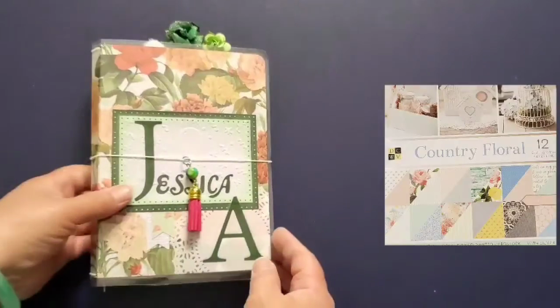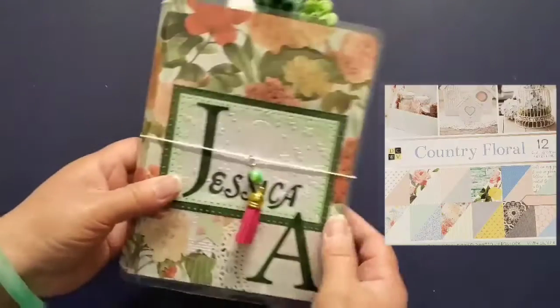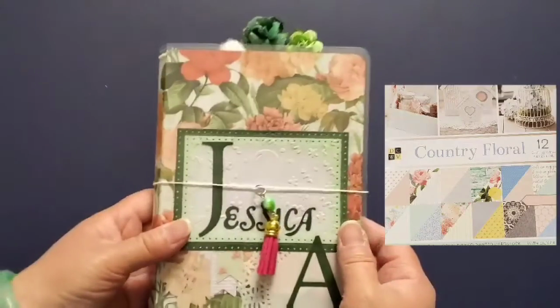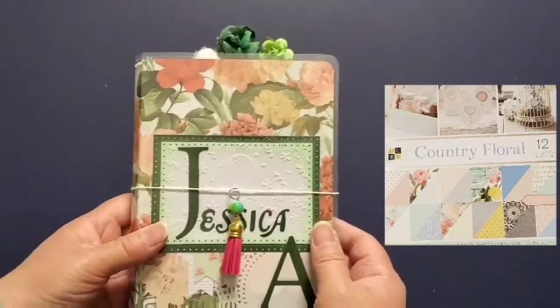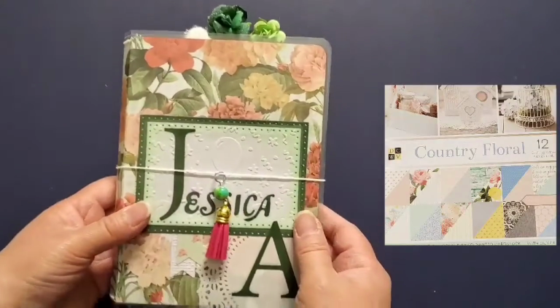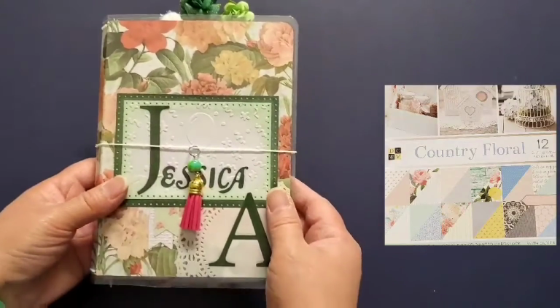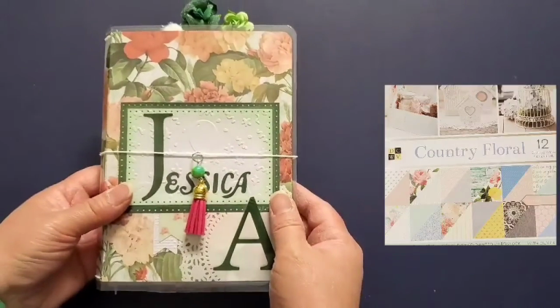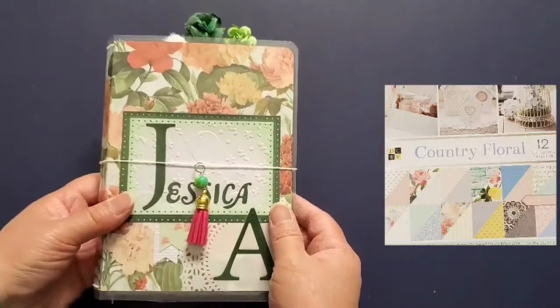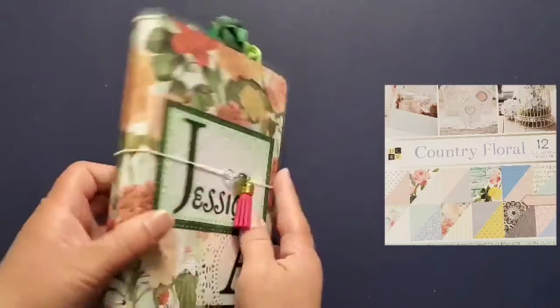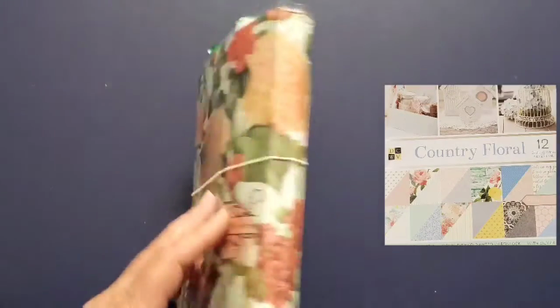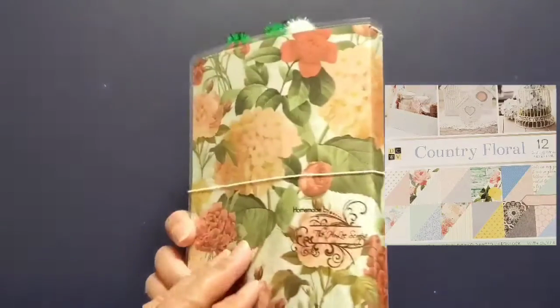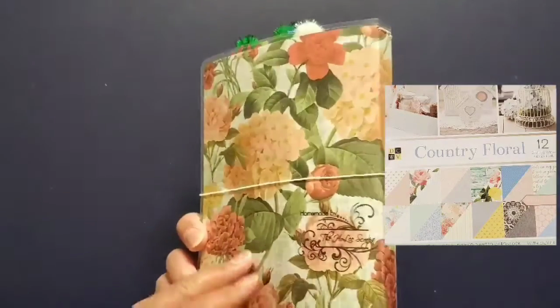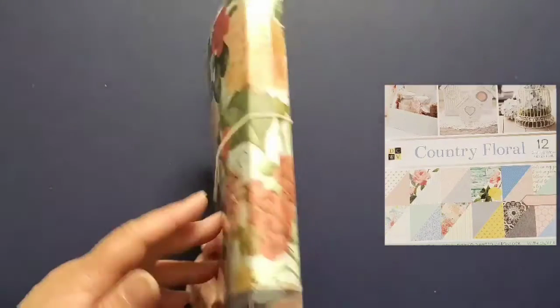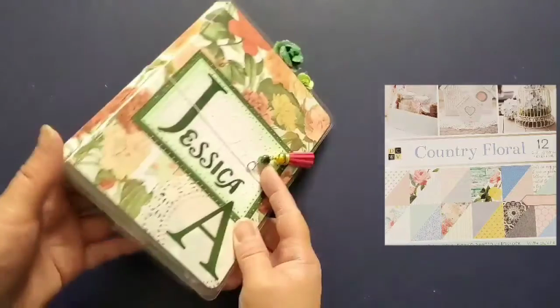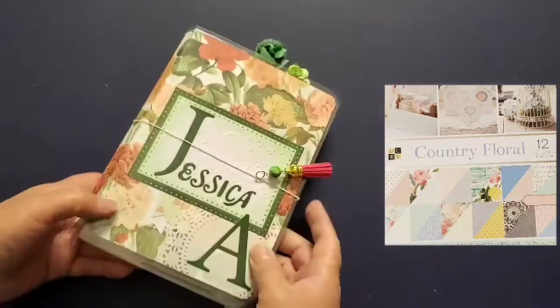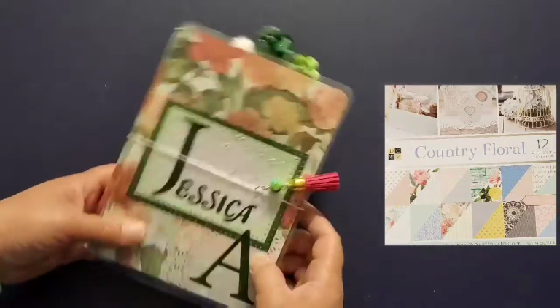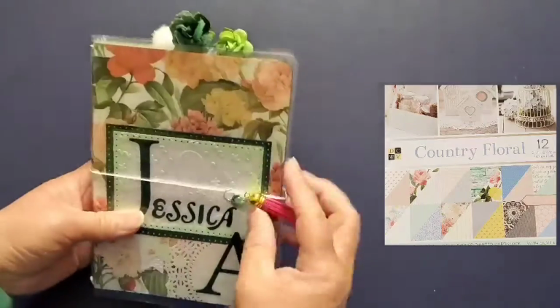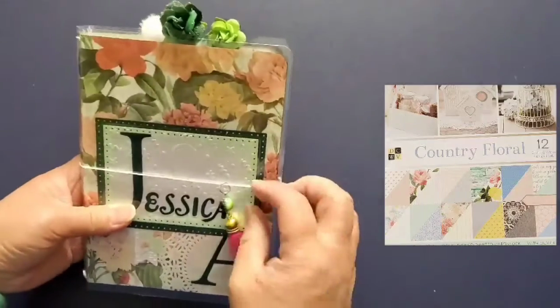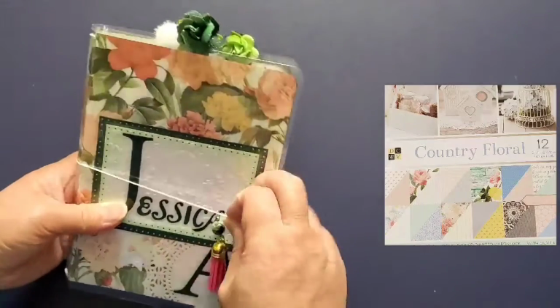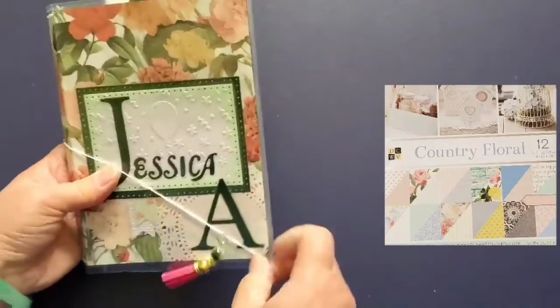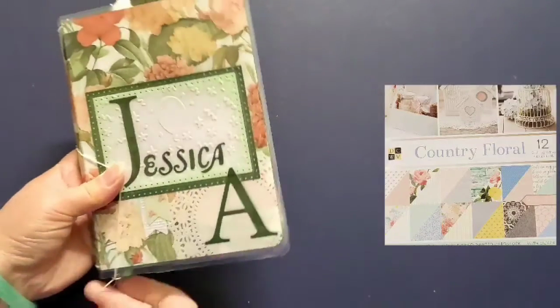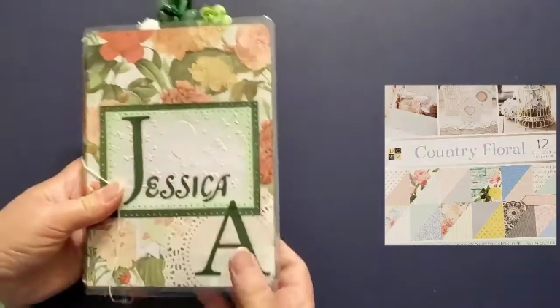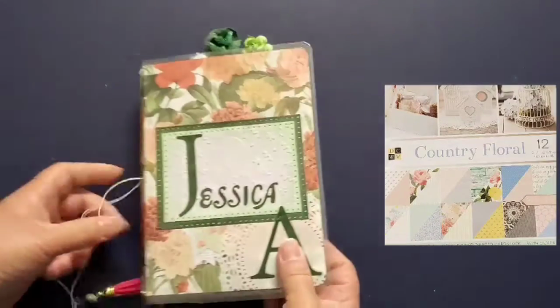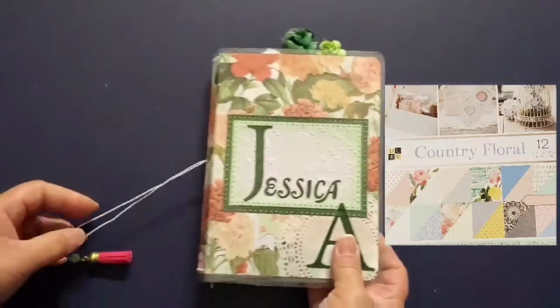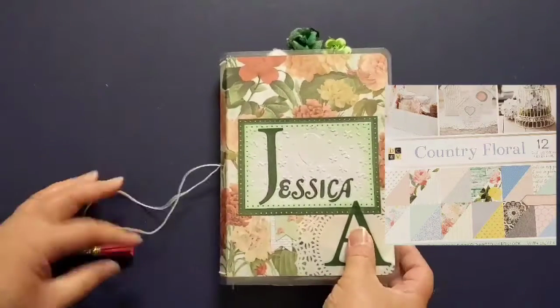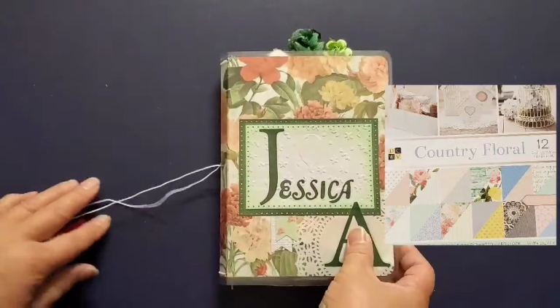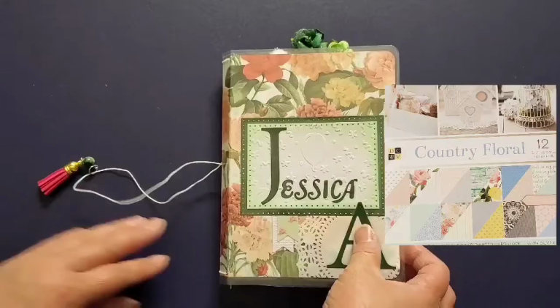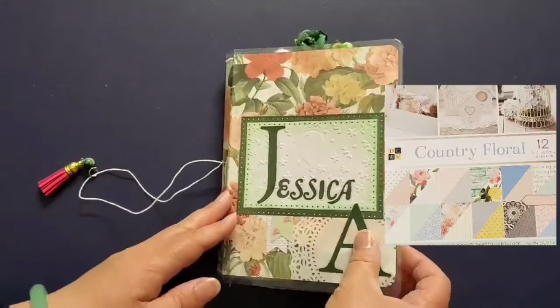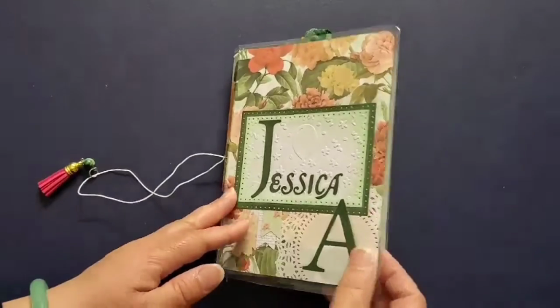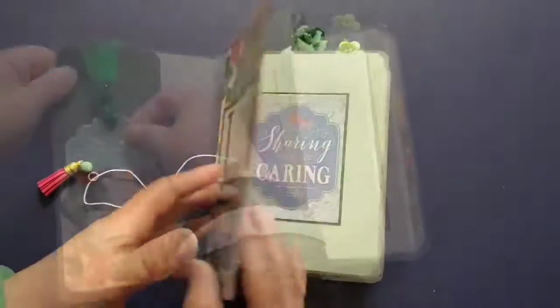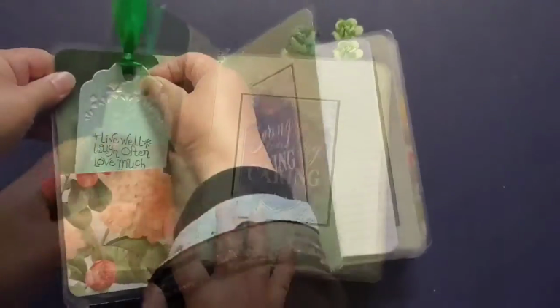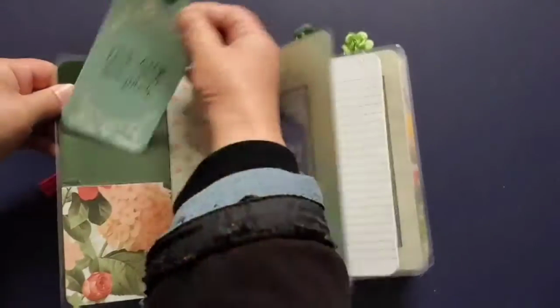This planner was made with the DCWV Country Foil paper pad. I have made some pompom paper clips to go along with it.